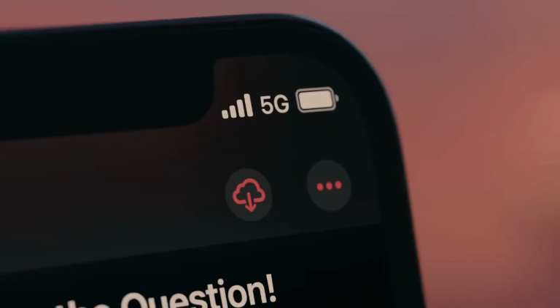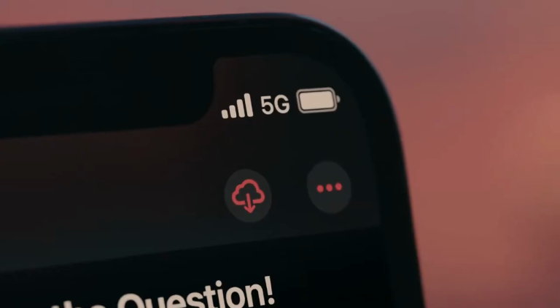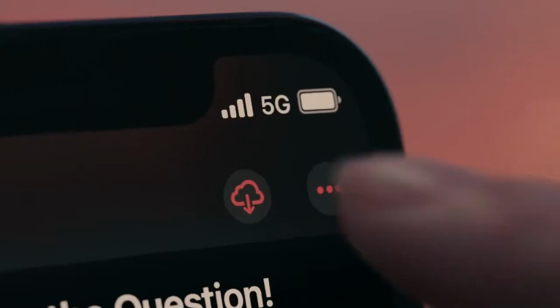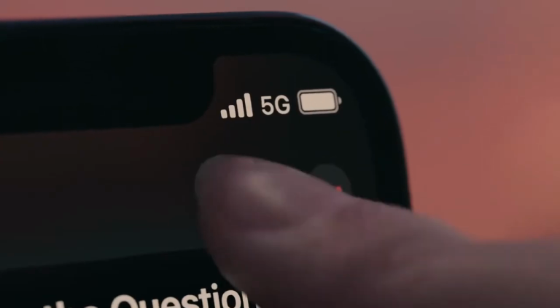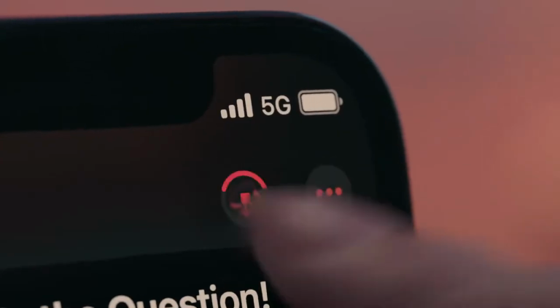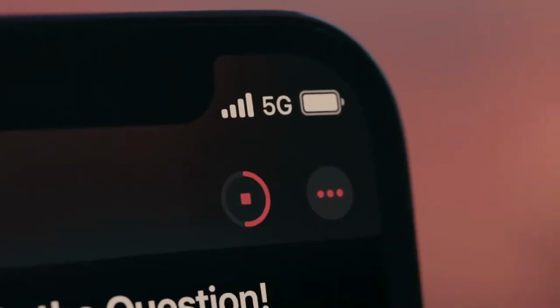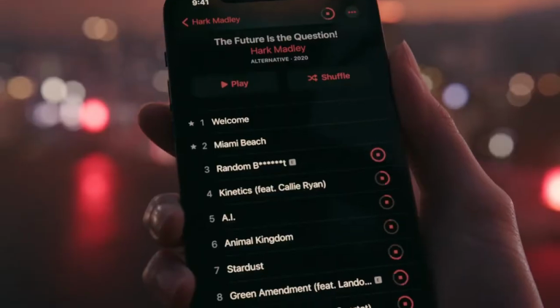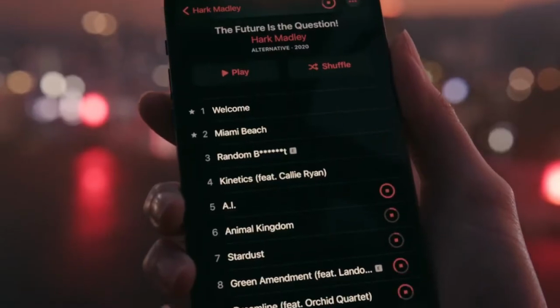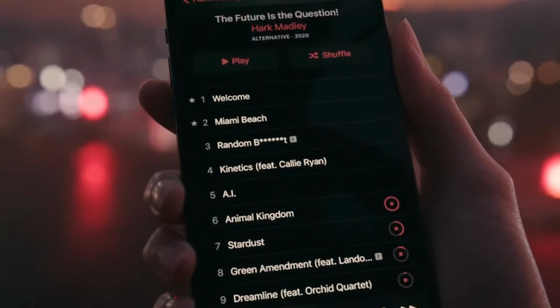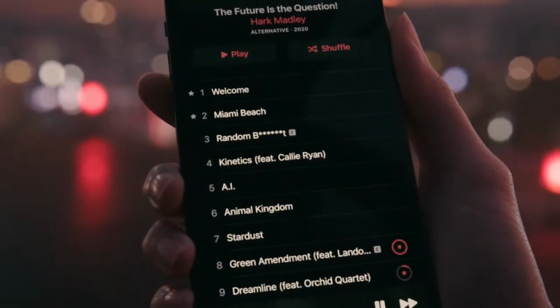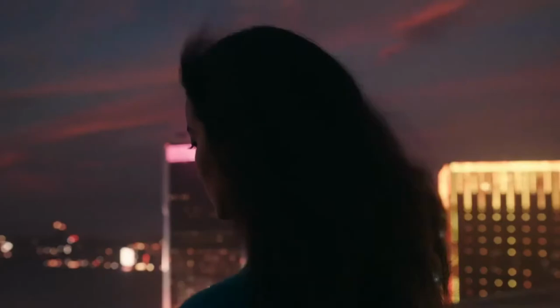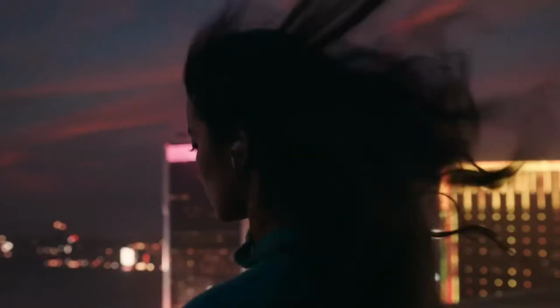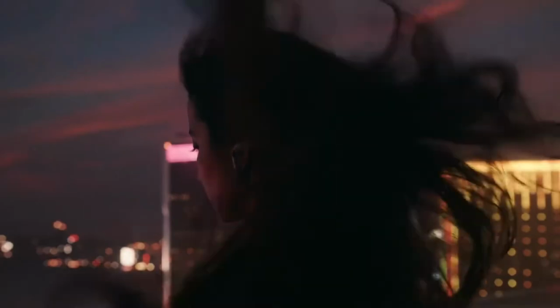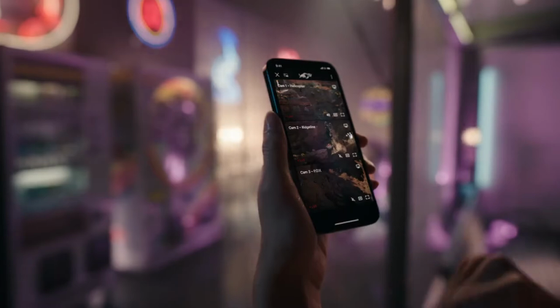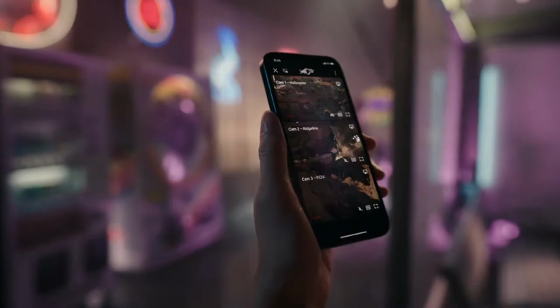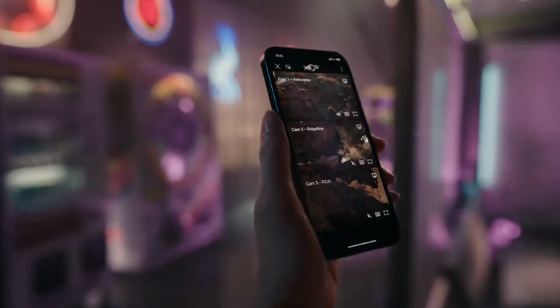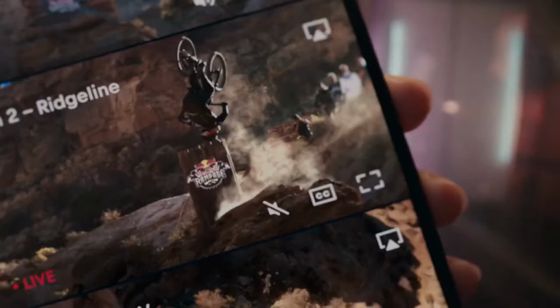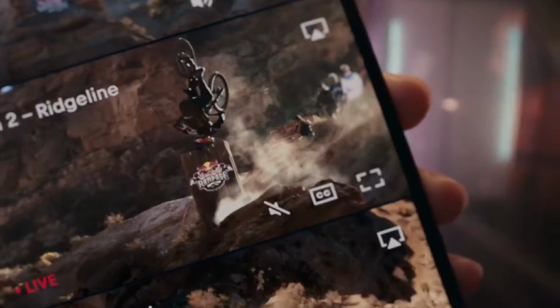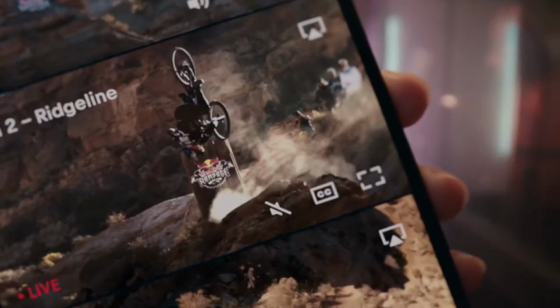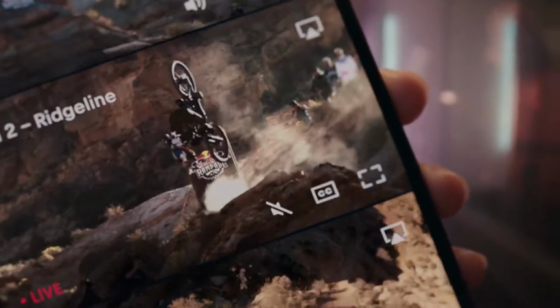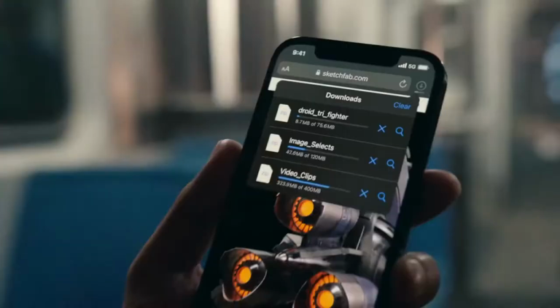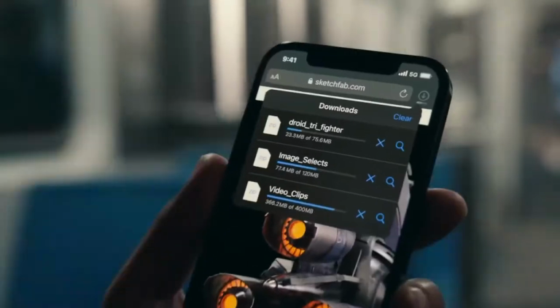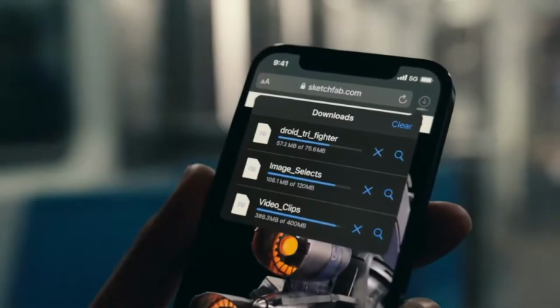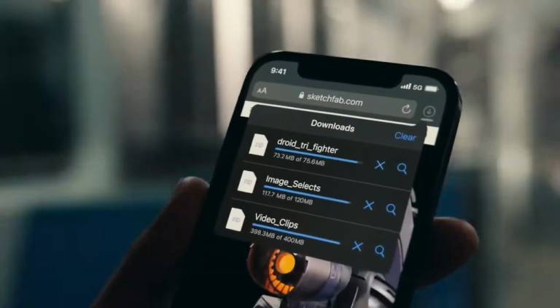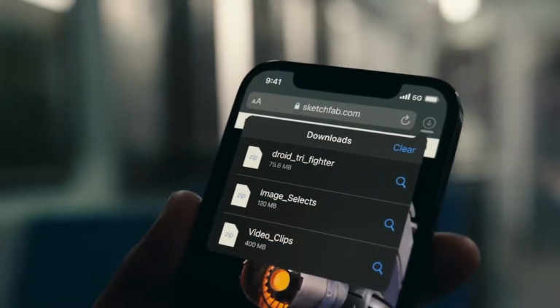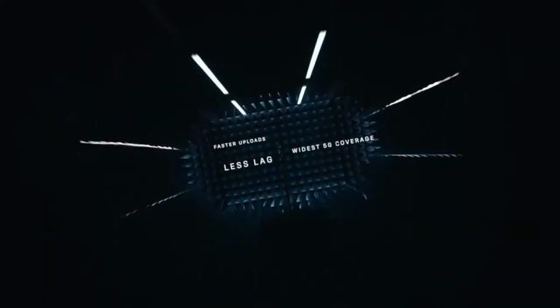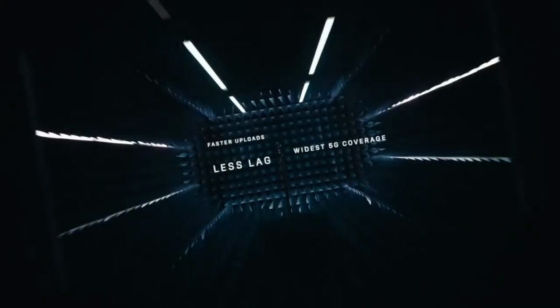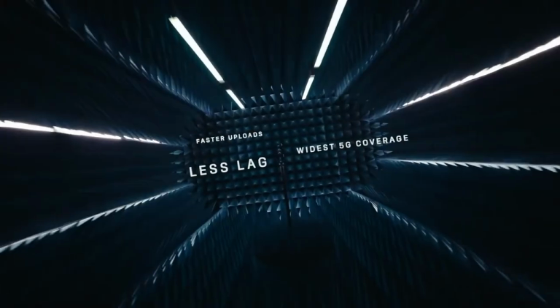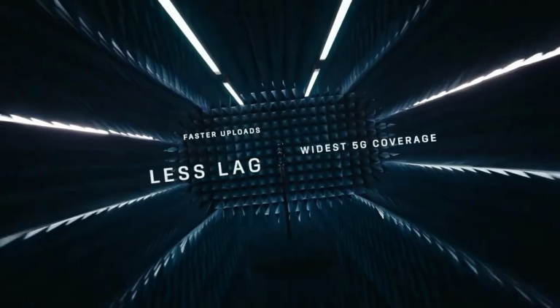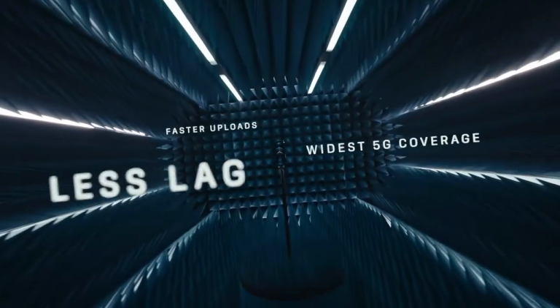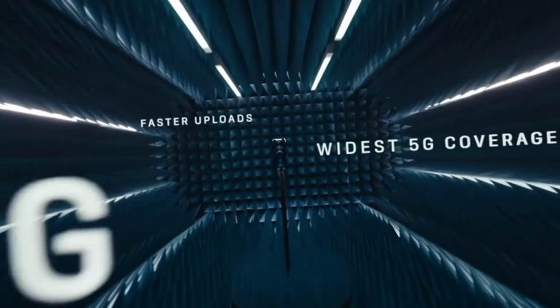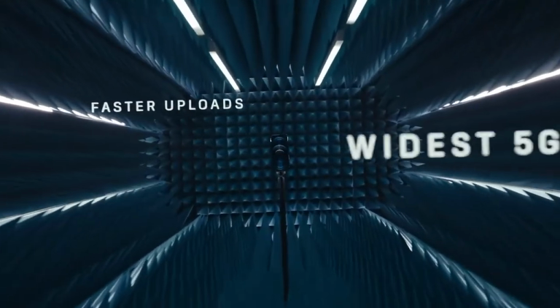5G is set to change the world with radically faster speeds. The hardware and software have been optimized for the best 5G experience.